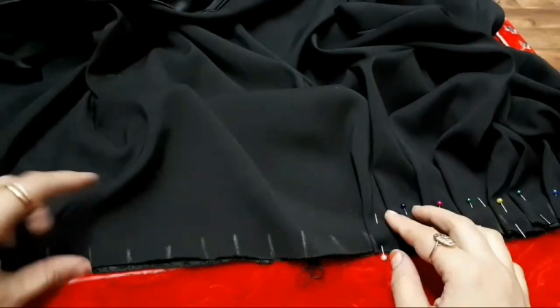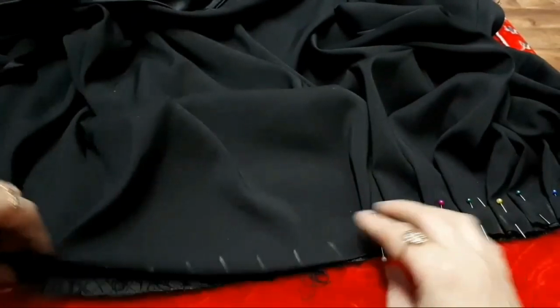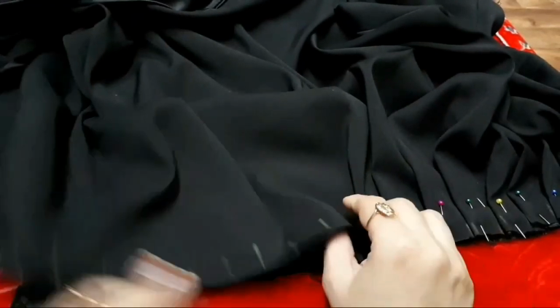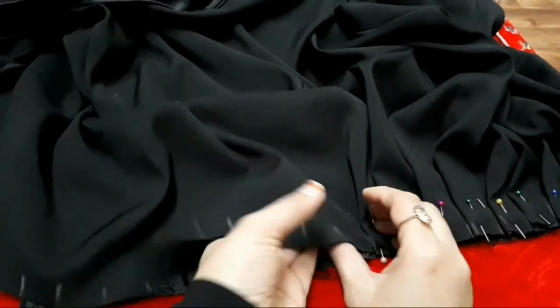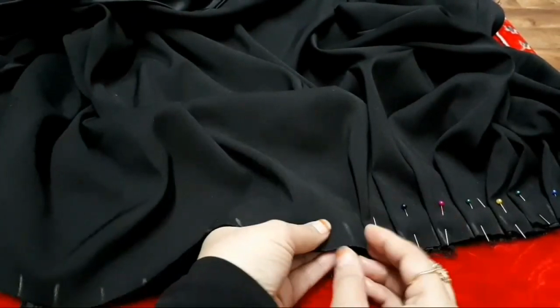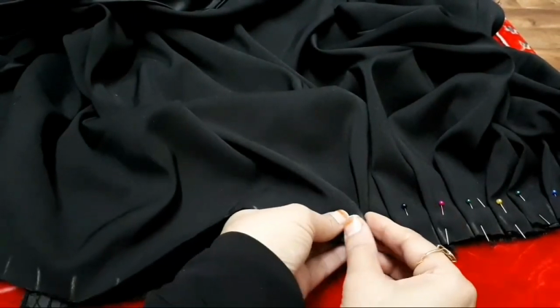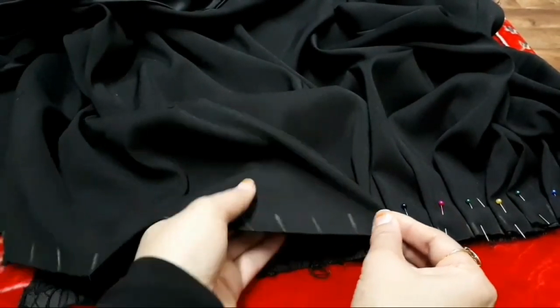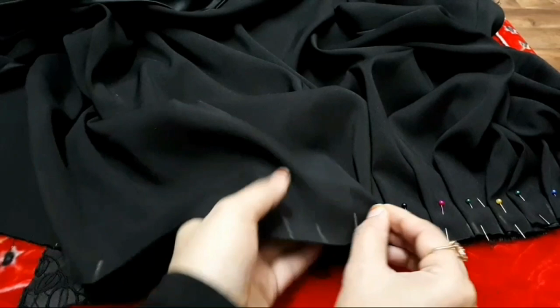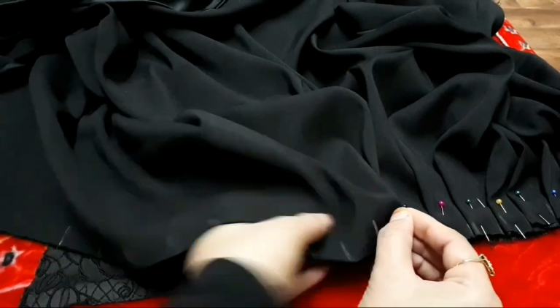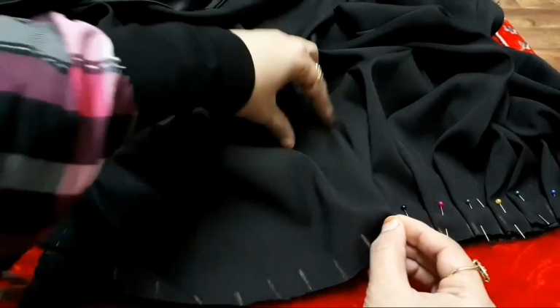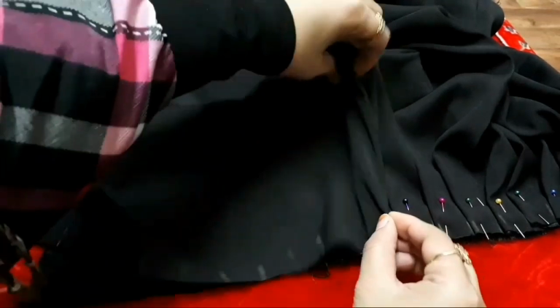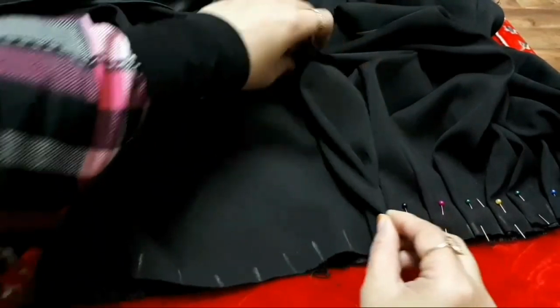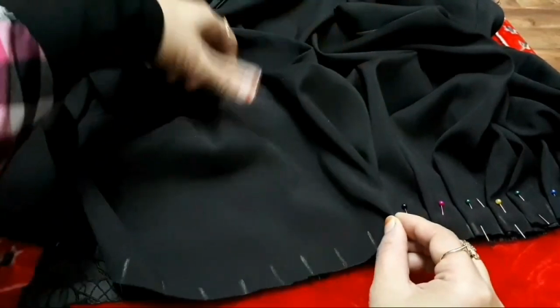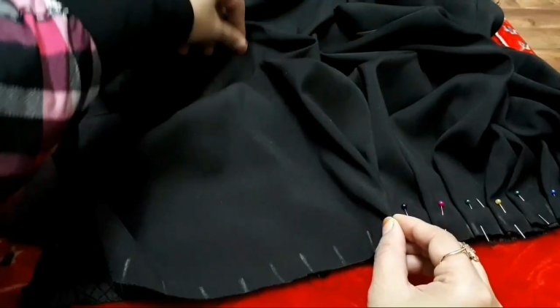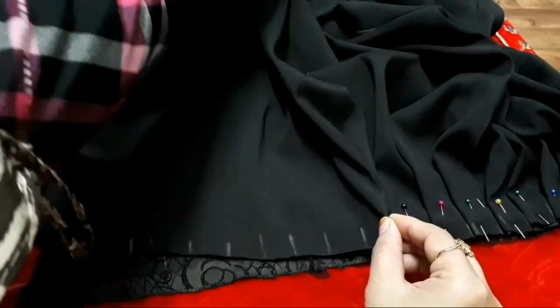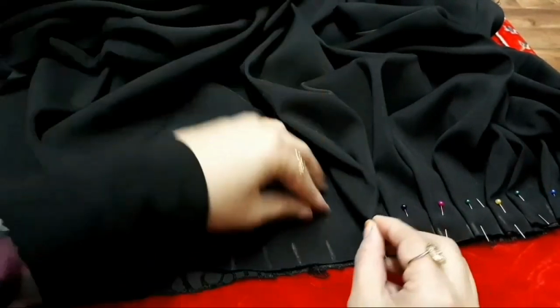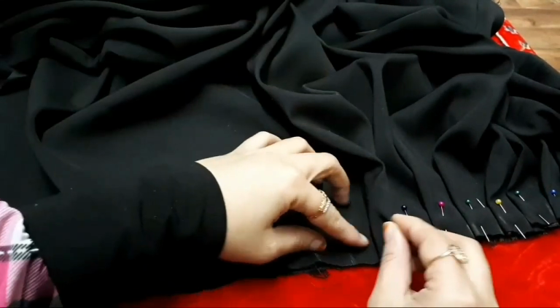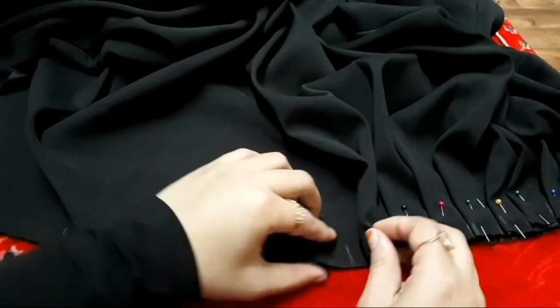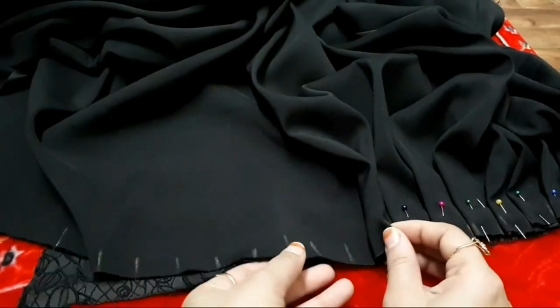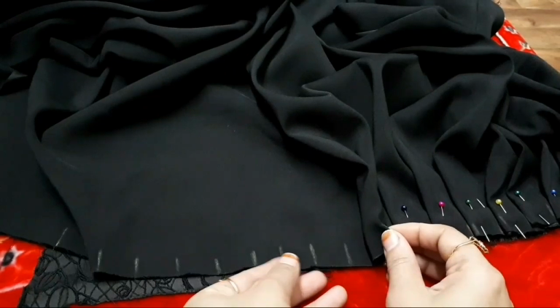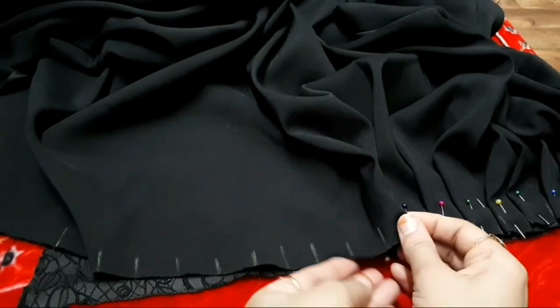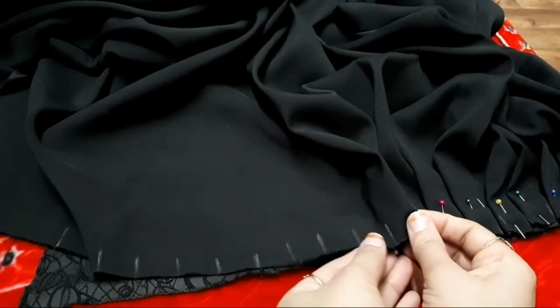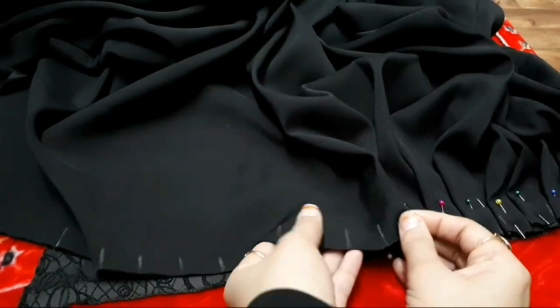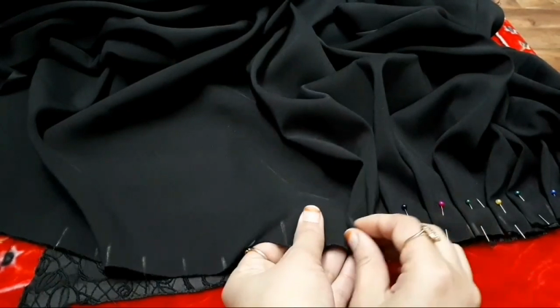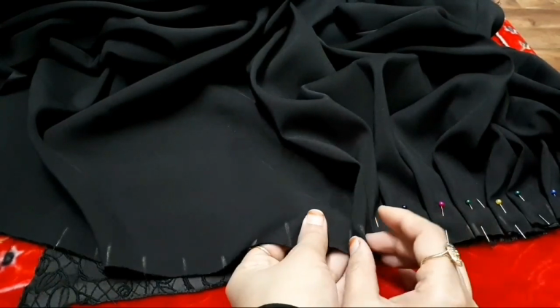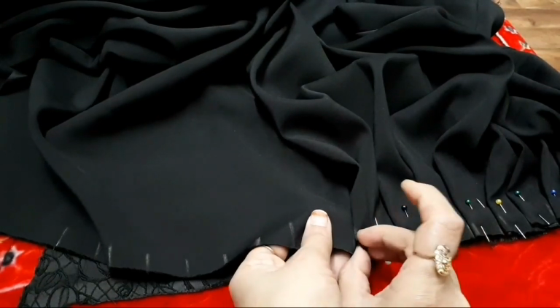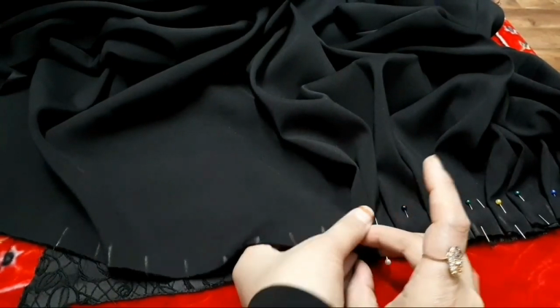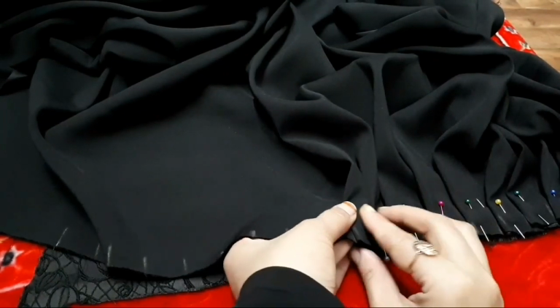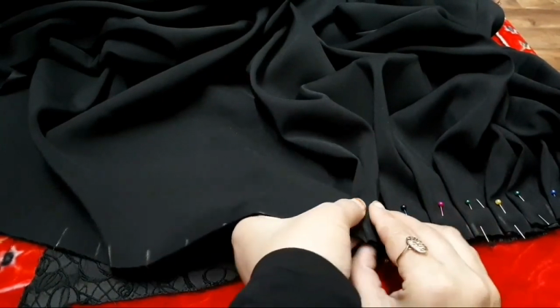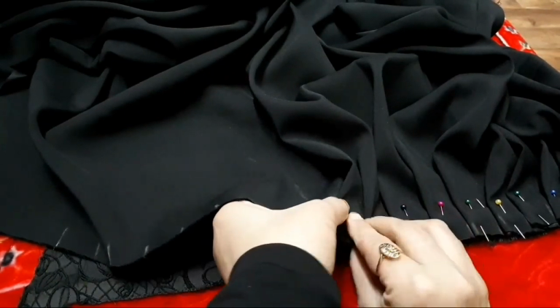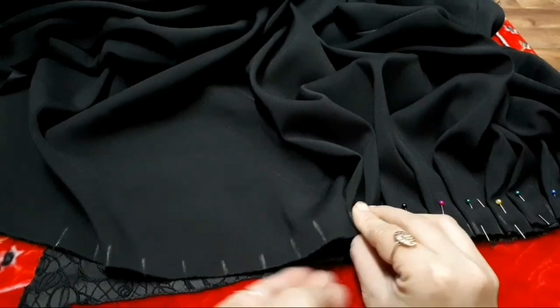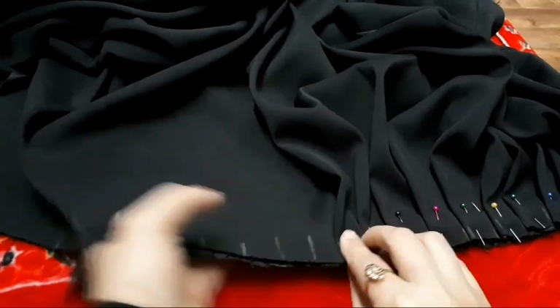Place it on the fabric where it is going to attach and pin it up. Again take the first marking, leaving the second, fold it on the third marking. In this way, without having a knife or any accessories, you can make the plates very easily.